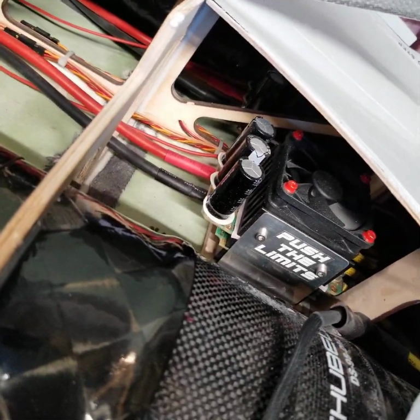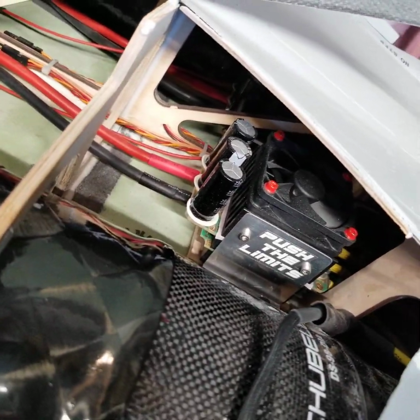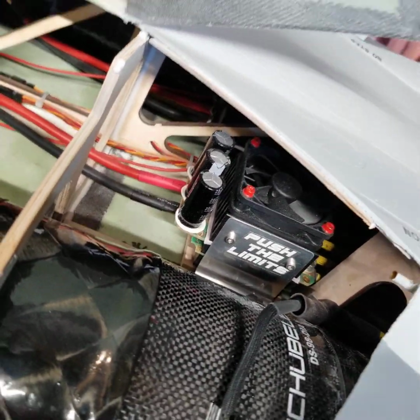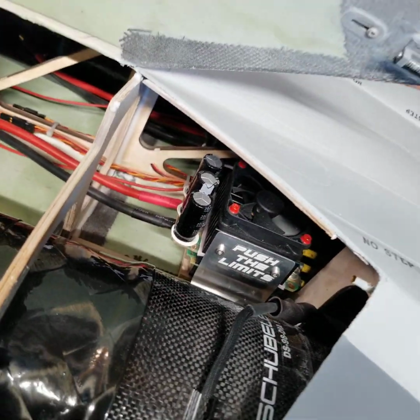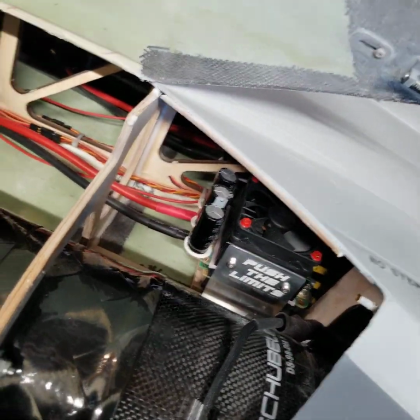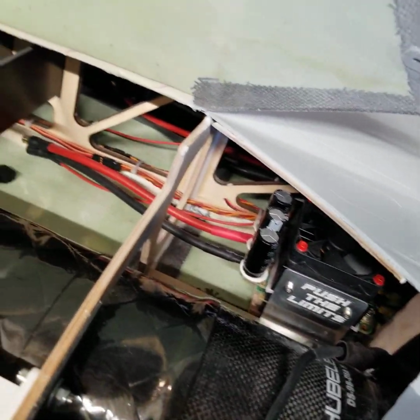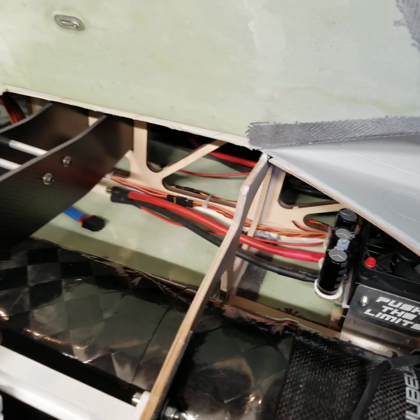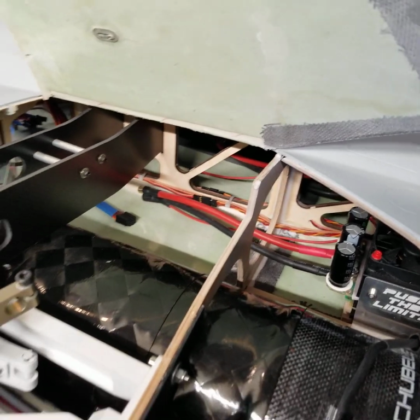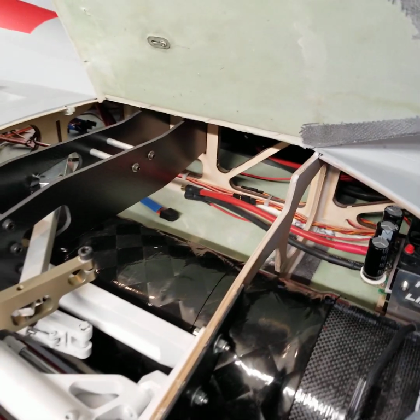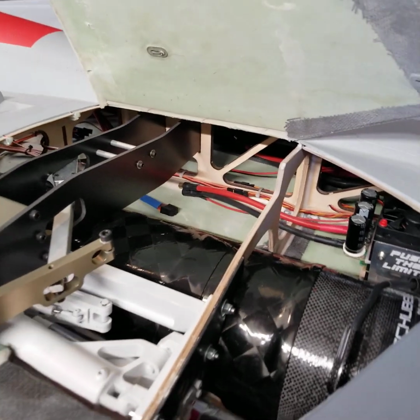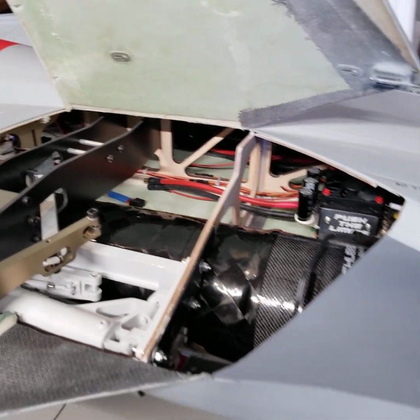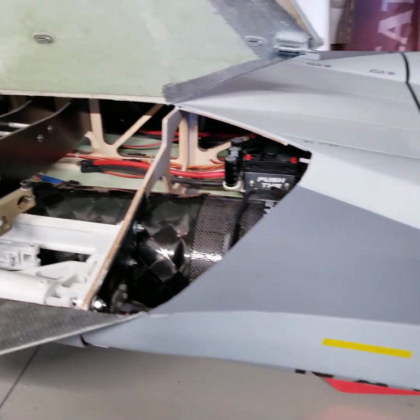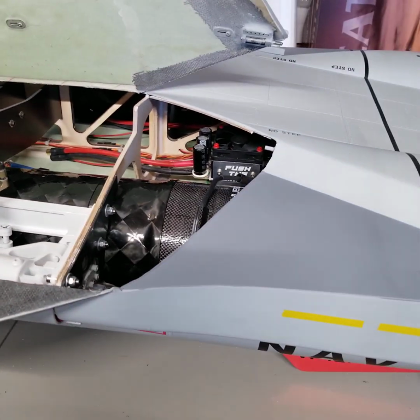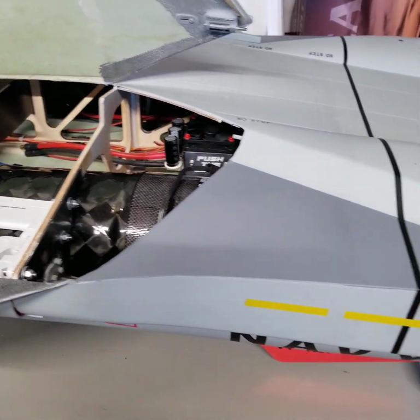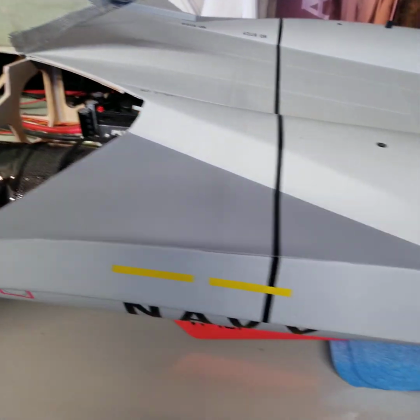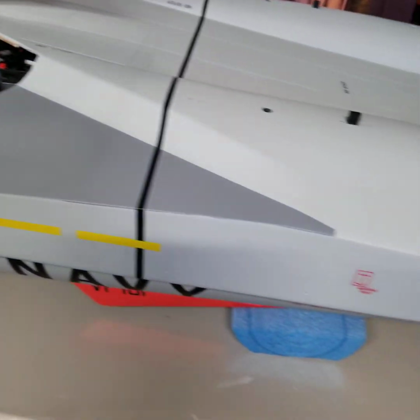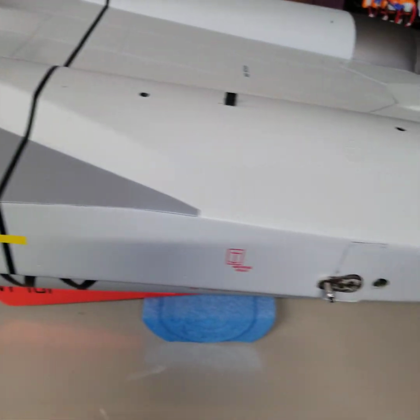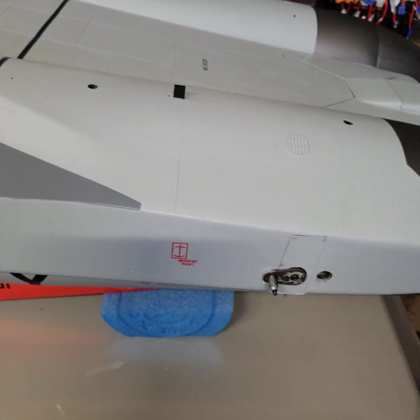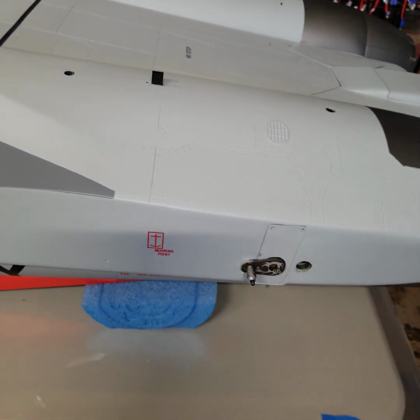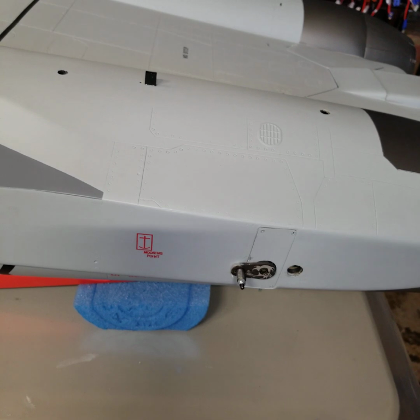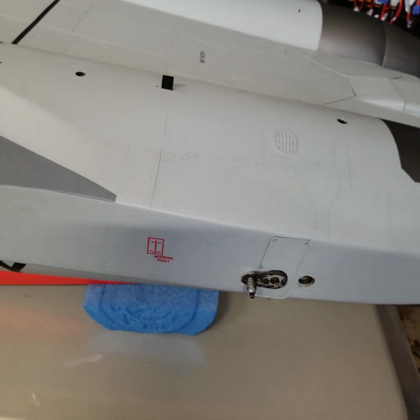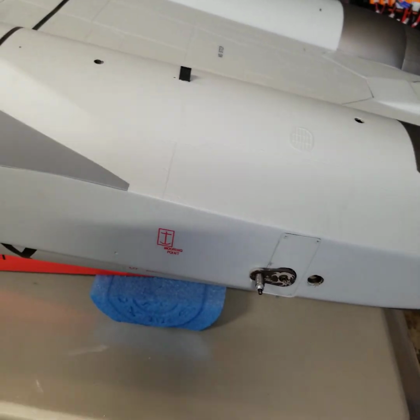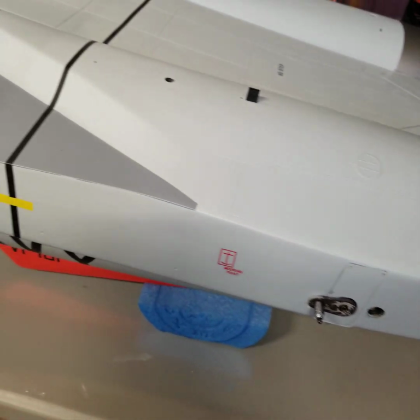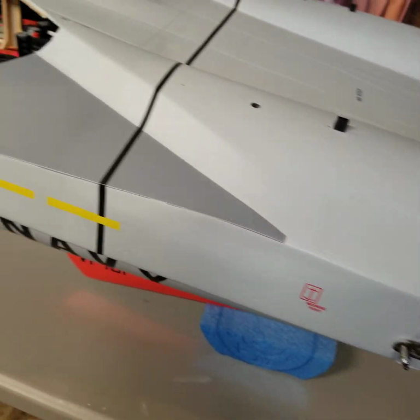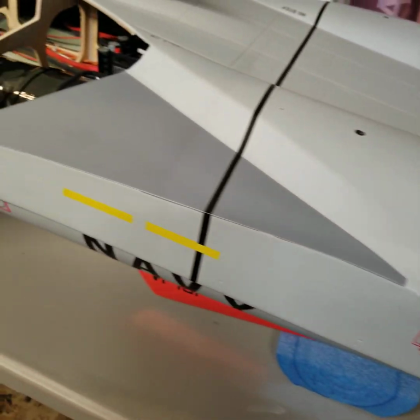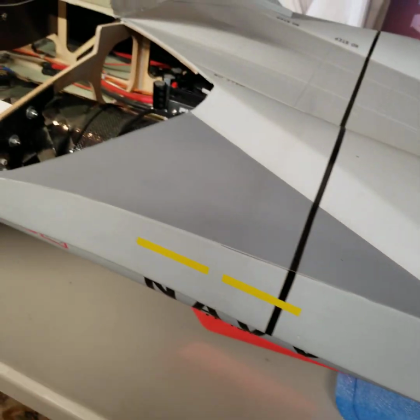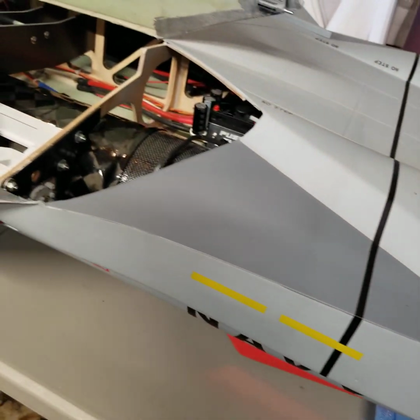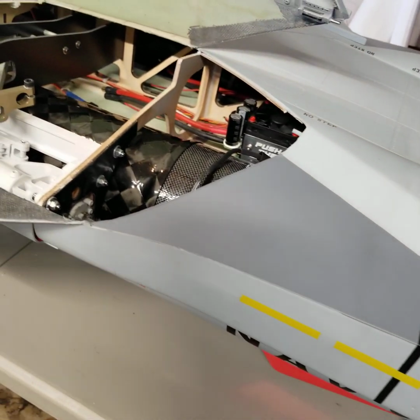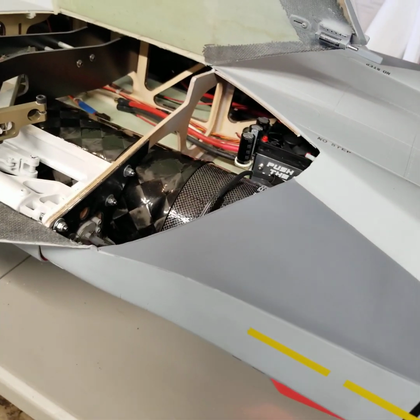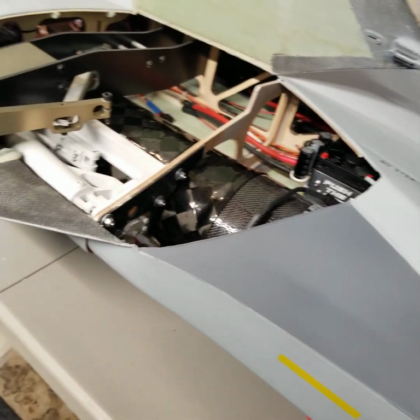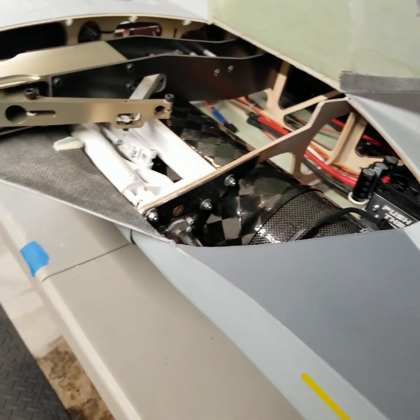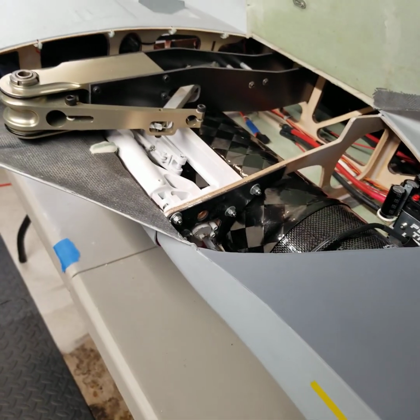It was set up with a Schubler's Technology DS 98 128mm fan with the HV205 ESC setup on 14S. This particular model was done with taileron only — I may or may not change that; I have not decided. Future videos will cover that.